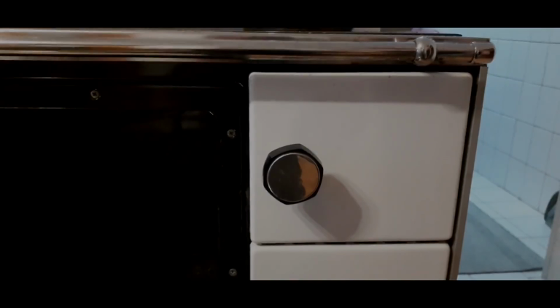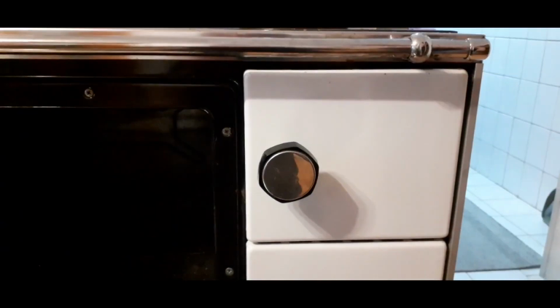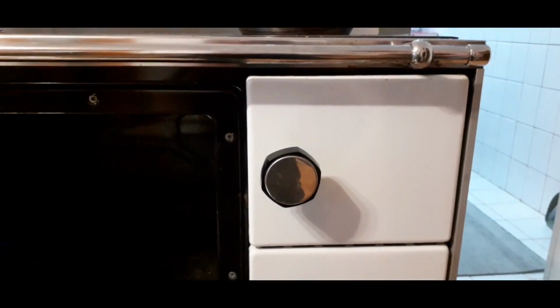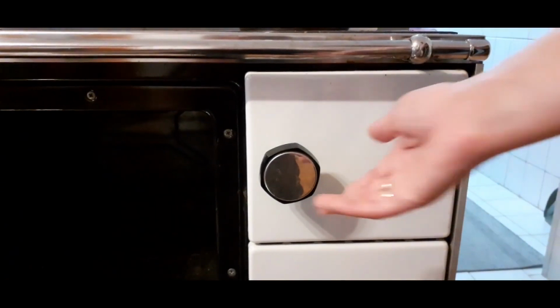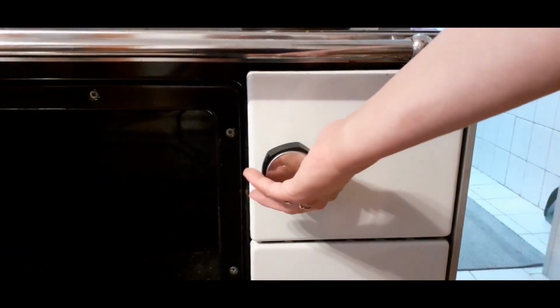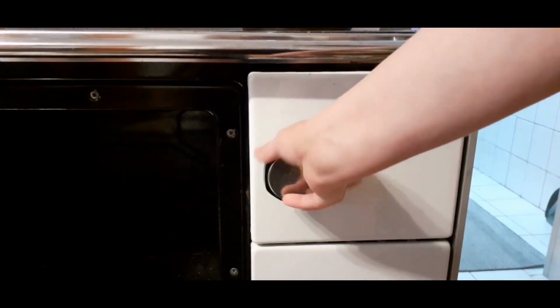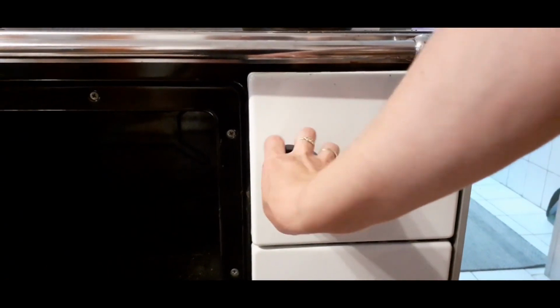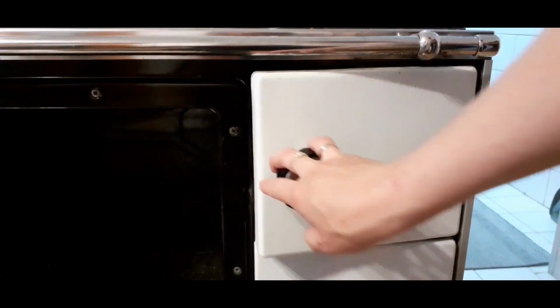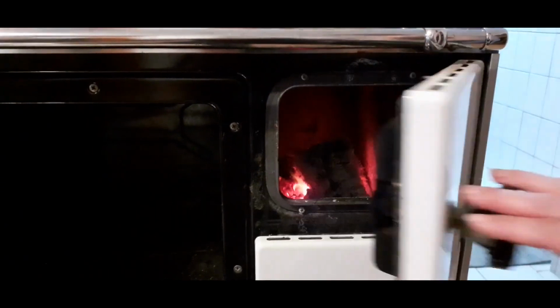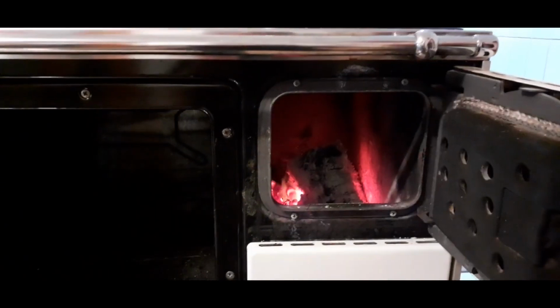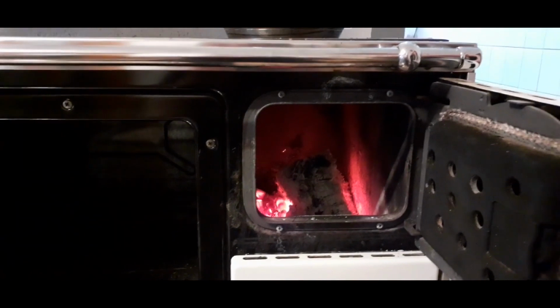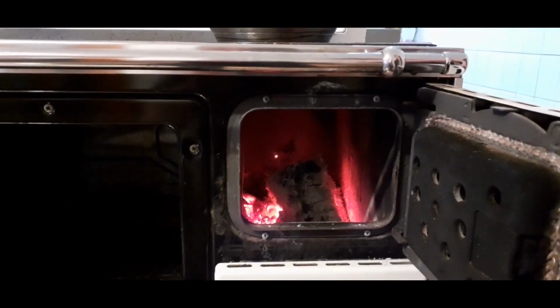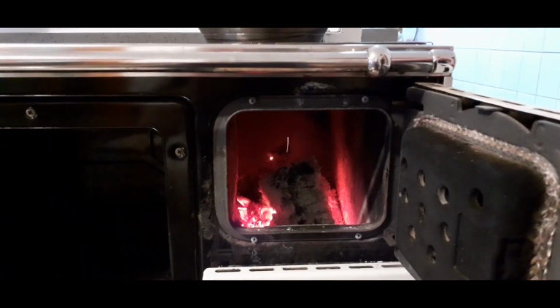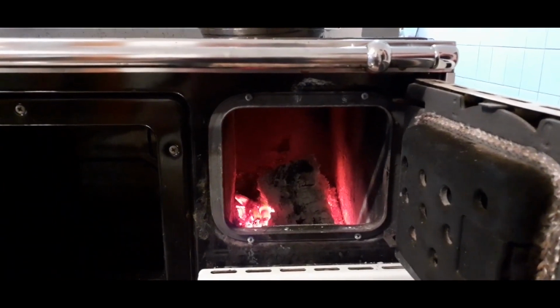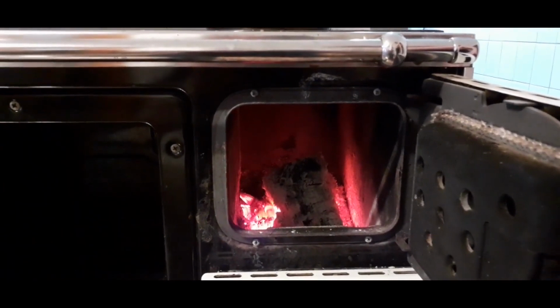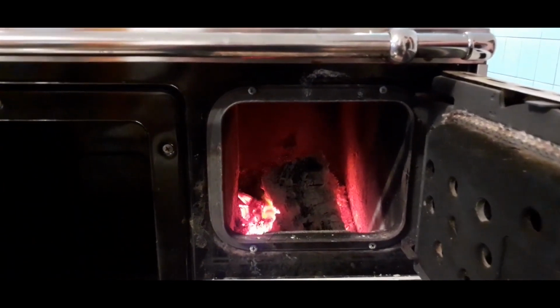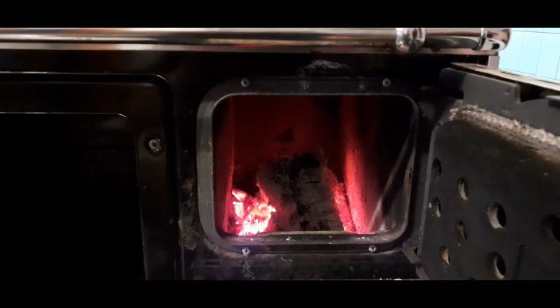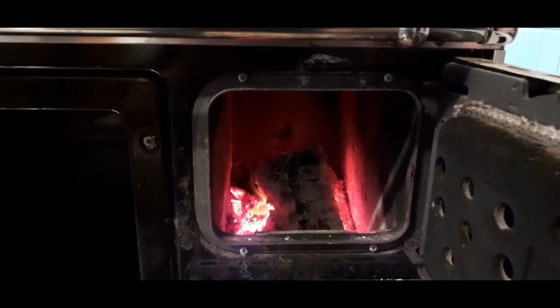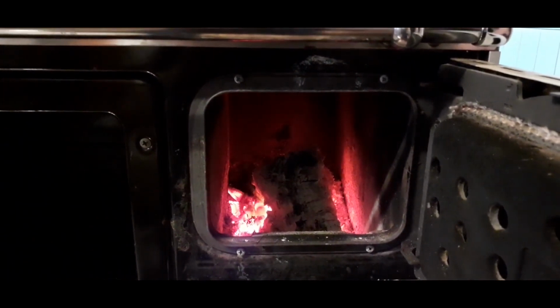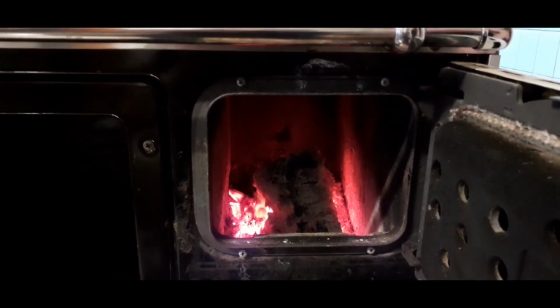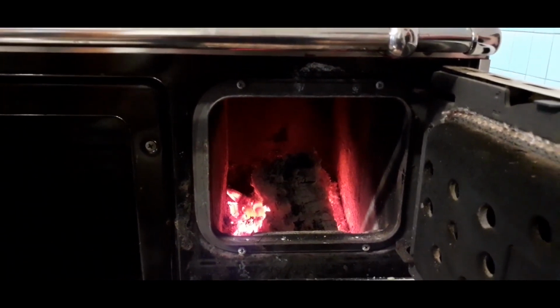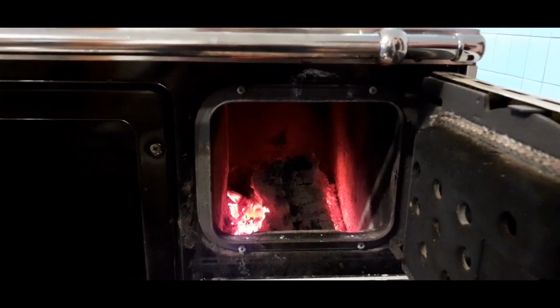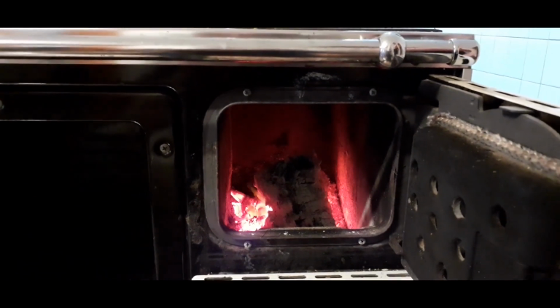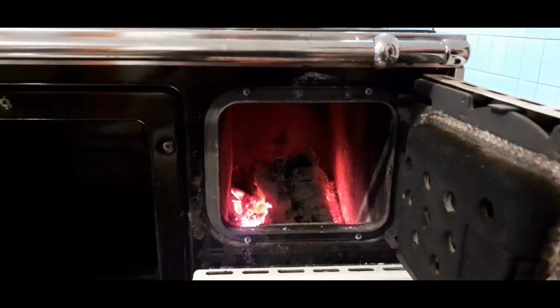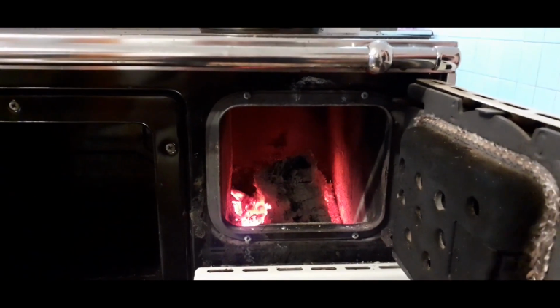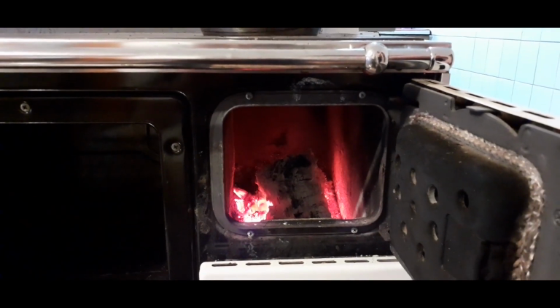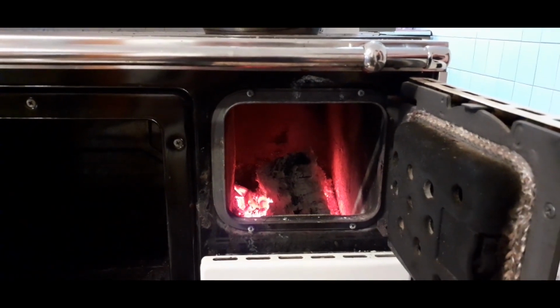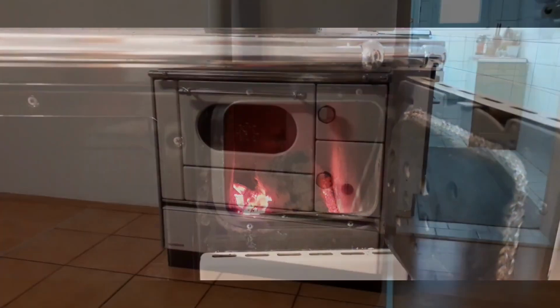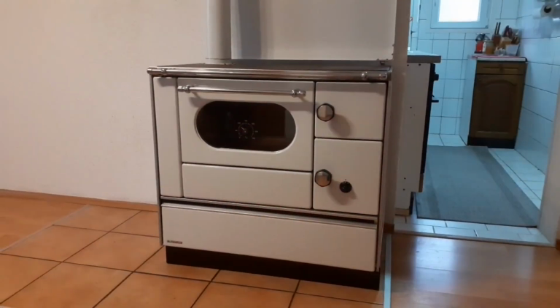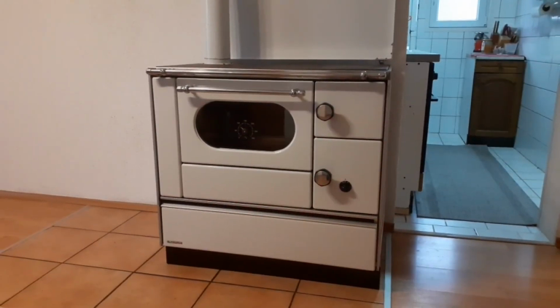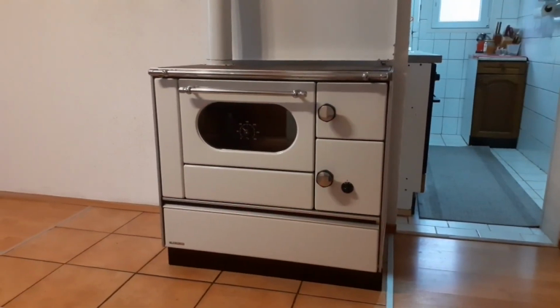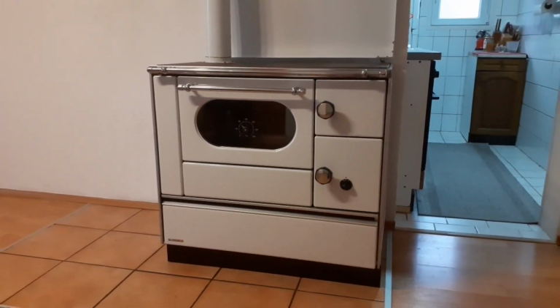Hi everyone and welcome to another video from Danka Praktik. In this video we'll show you how to start, maintain and put out a fire in a wood-burning stove. This is perhaps the most important thing to learn and know when using this type of stove.